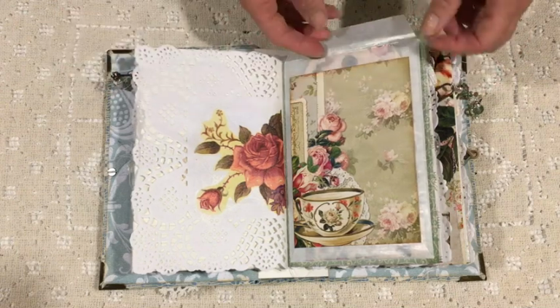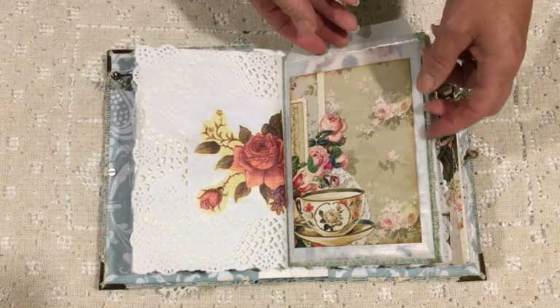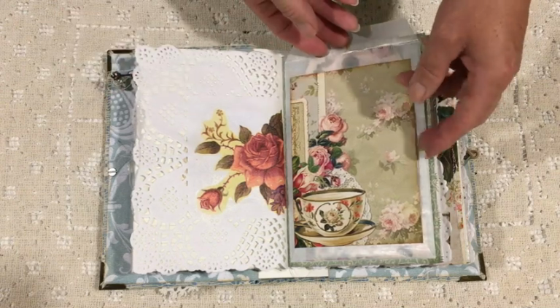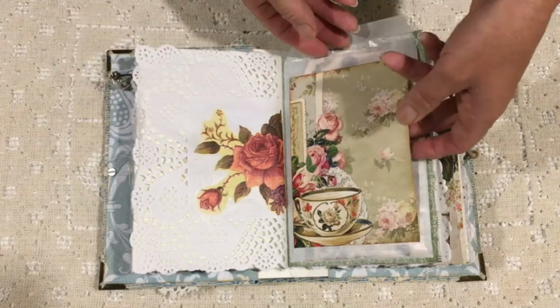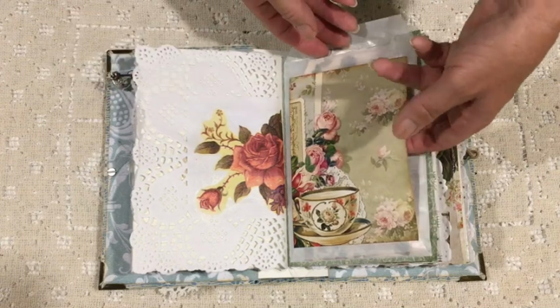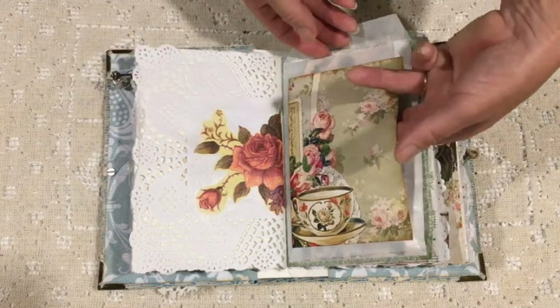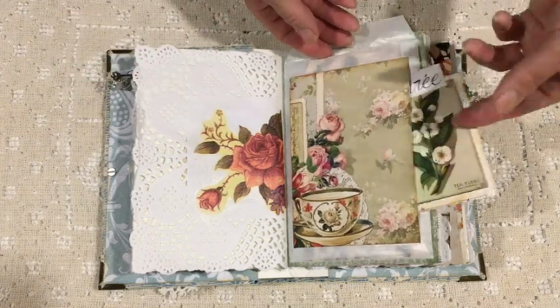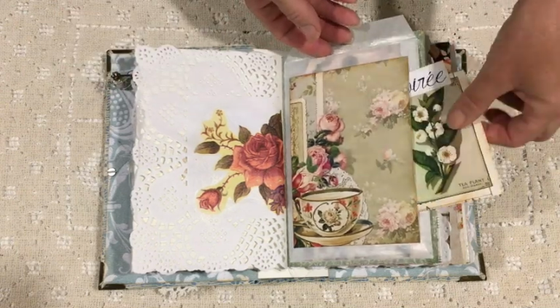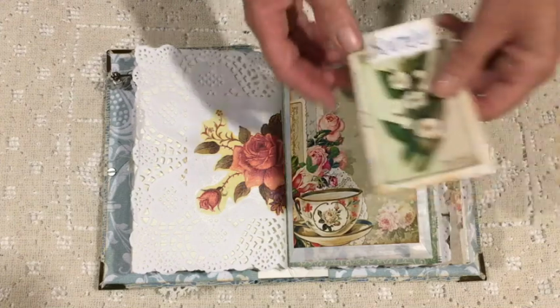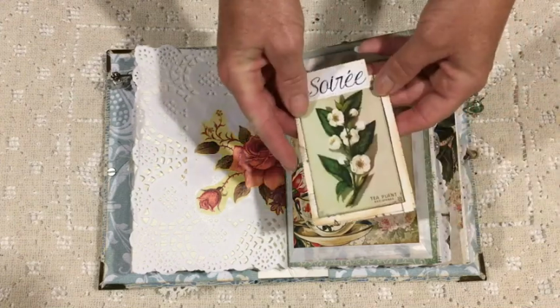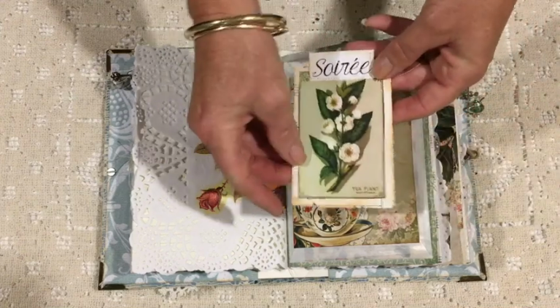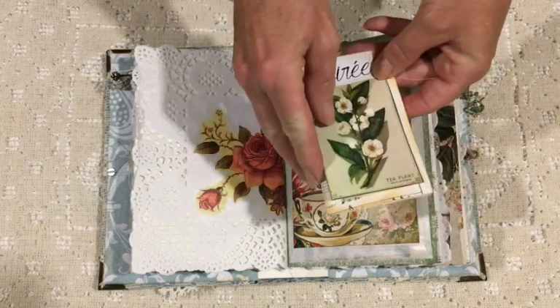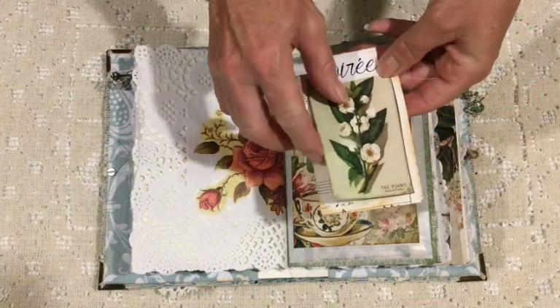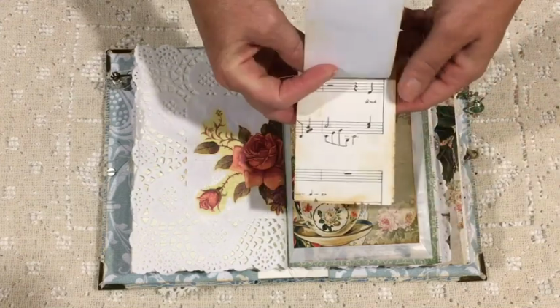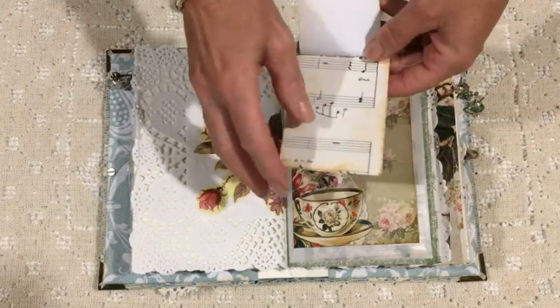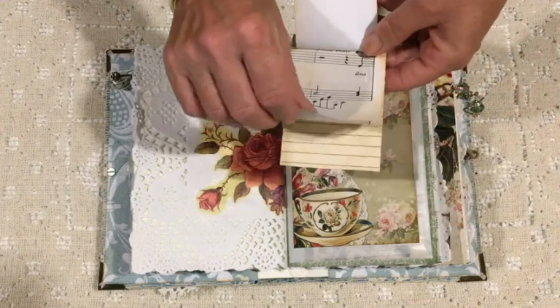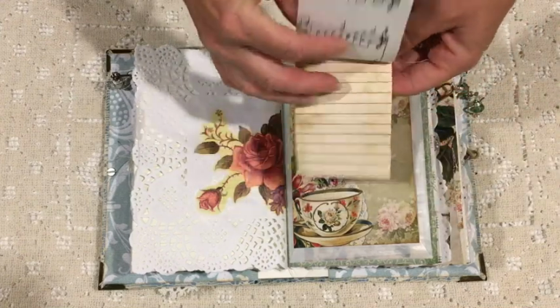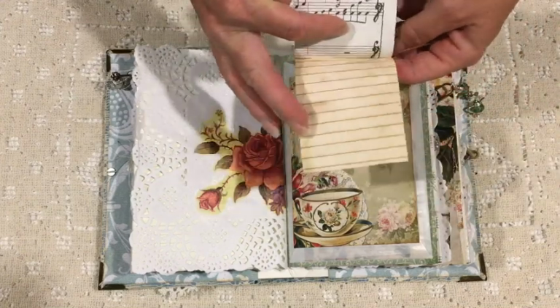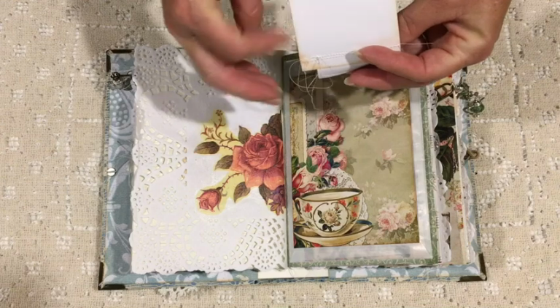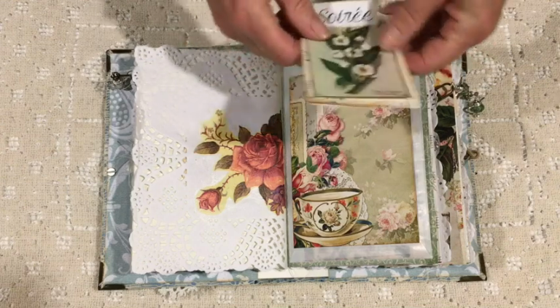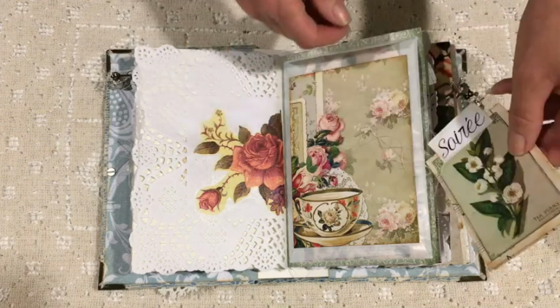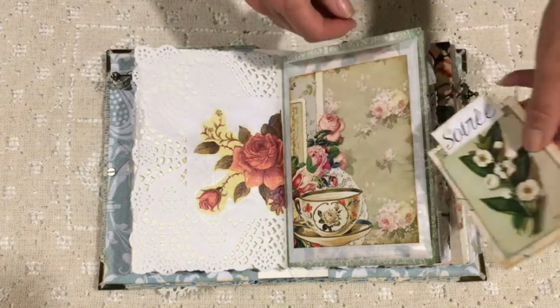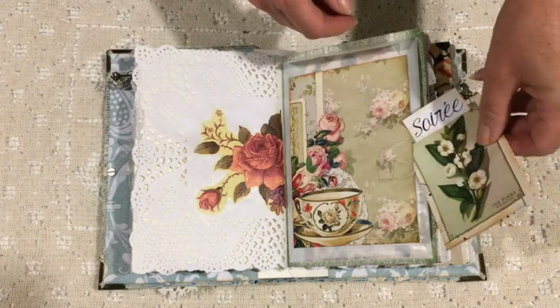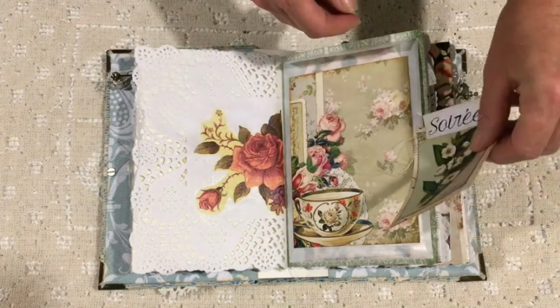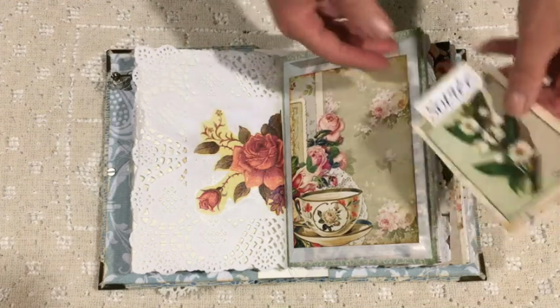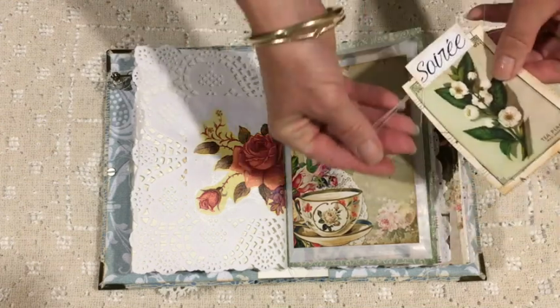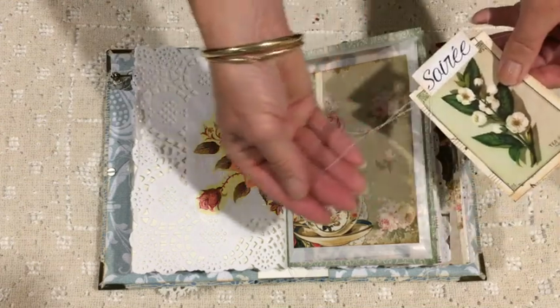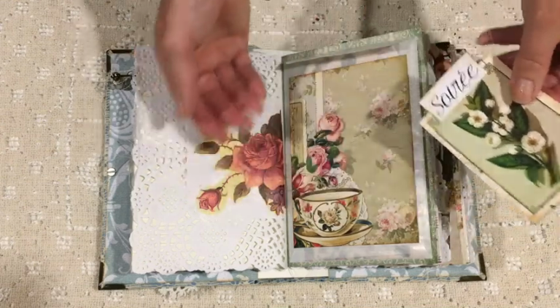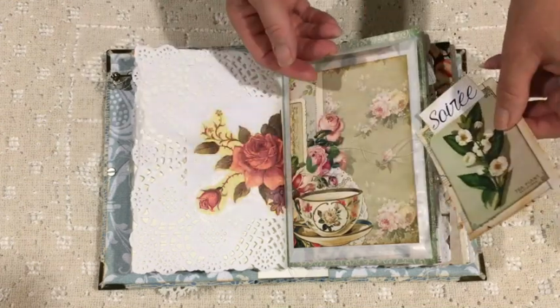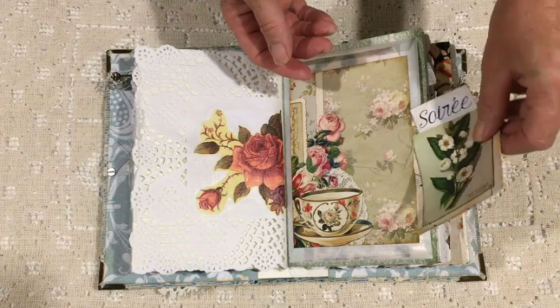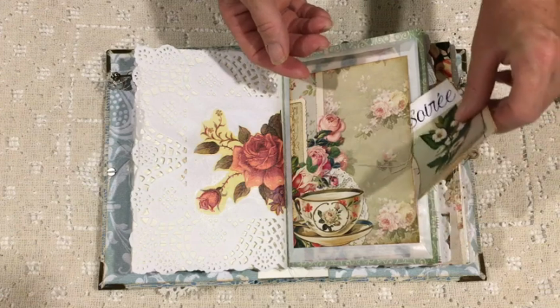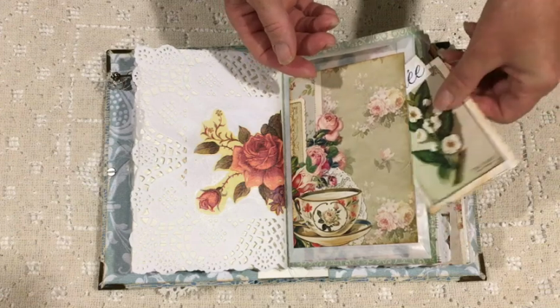Here's a glassine bag that I've used as both a pocket and a tuck spot. Some scraps from the kit and other bits and pieces — I've sewed them together and they pop in there behind that large beautiful card.